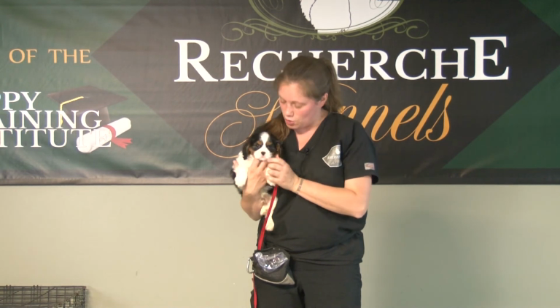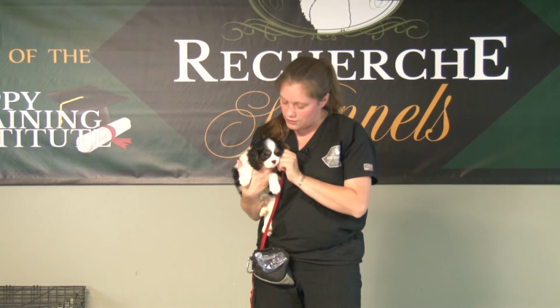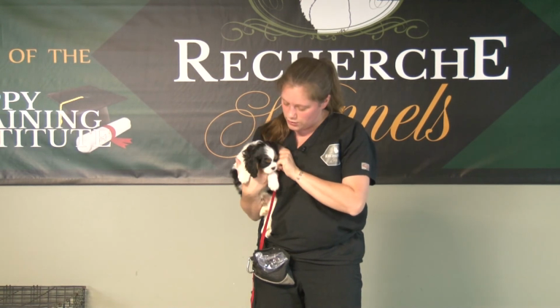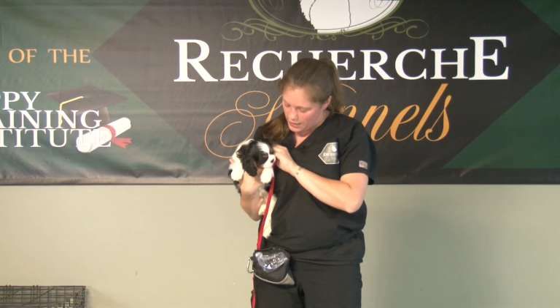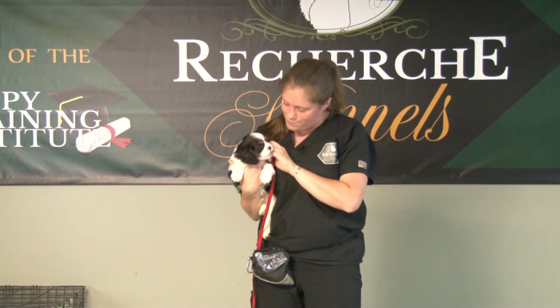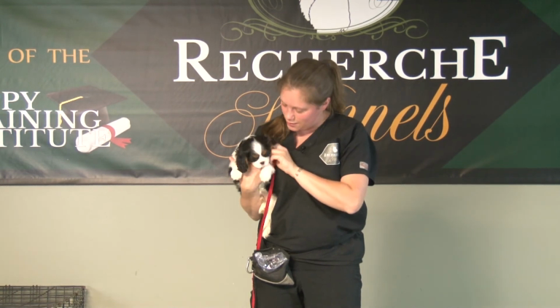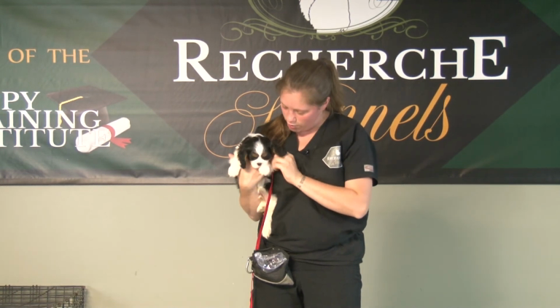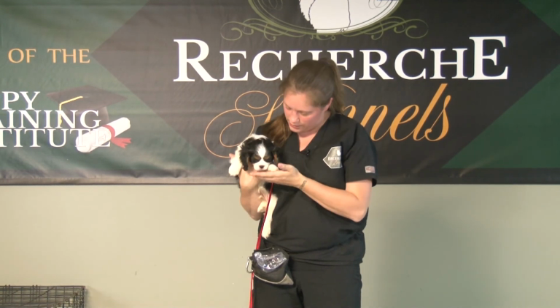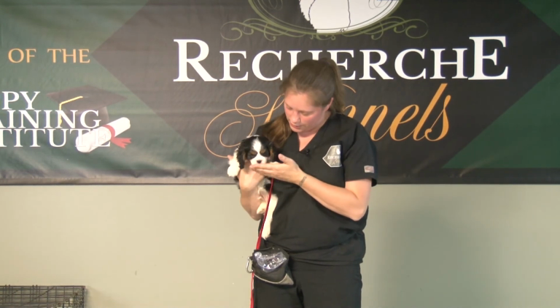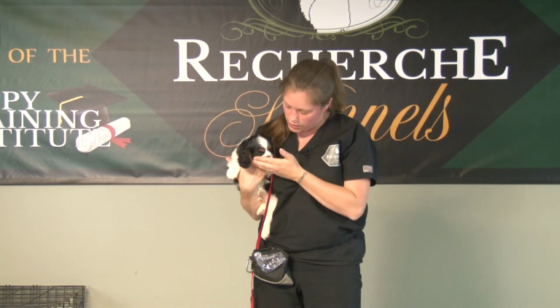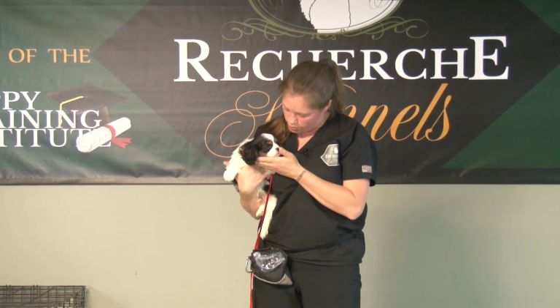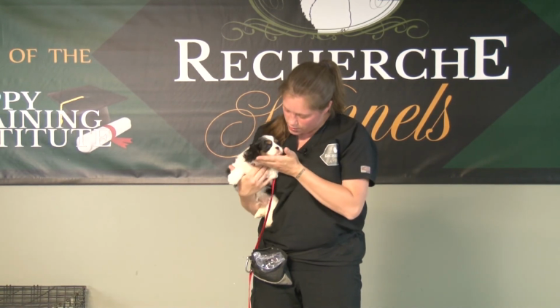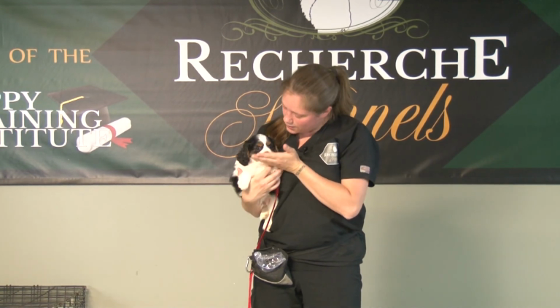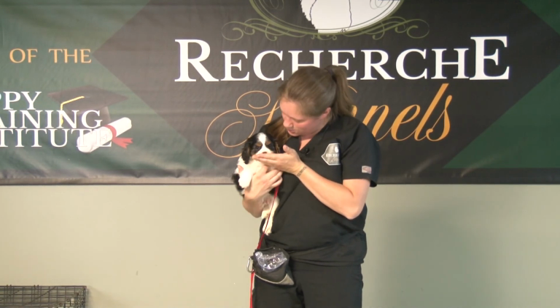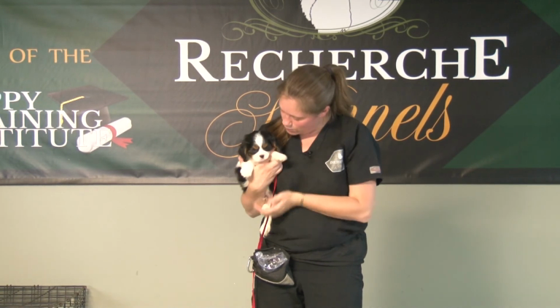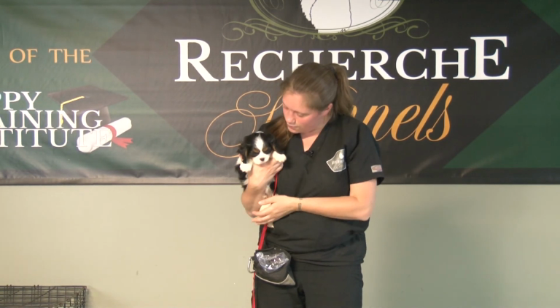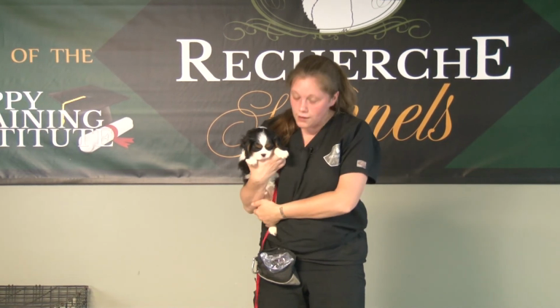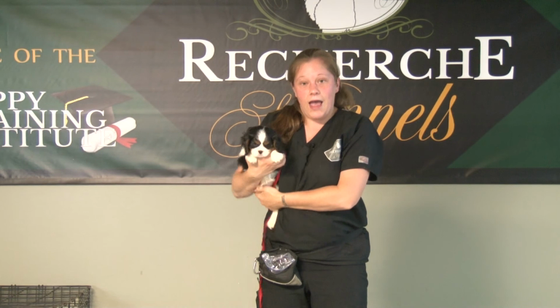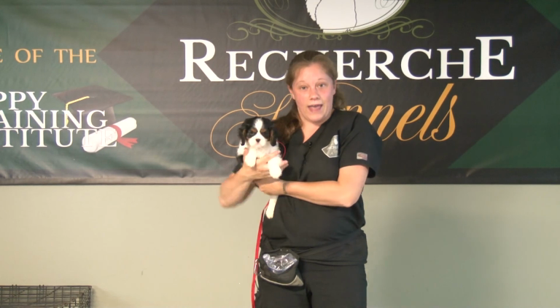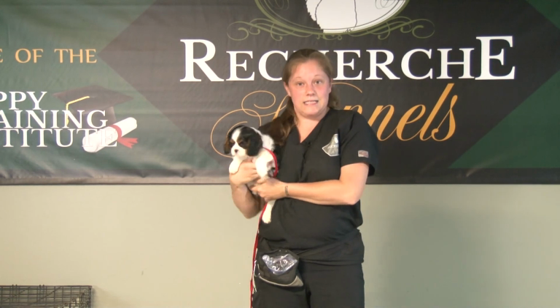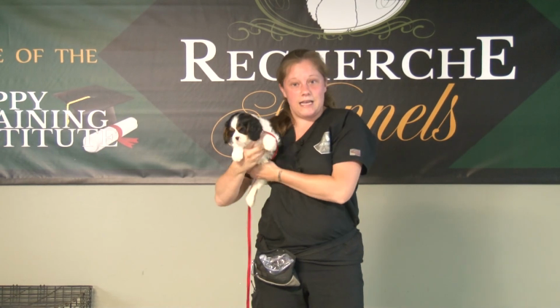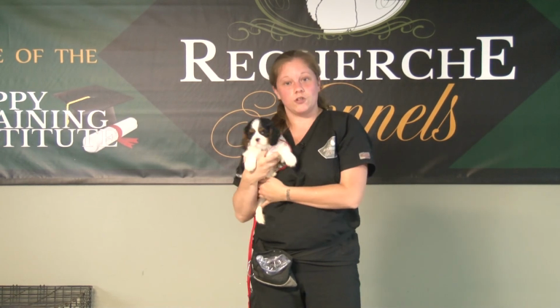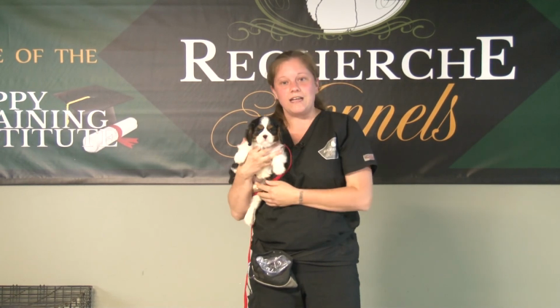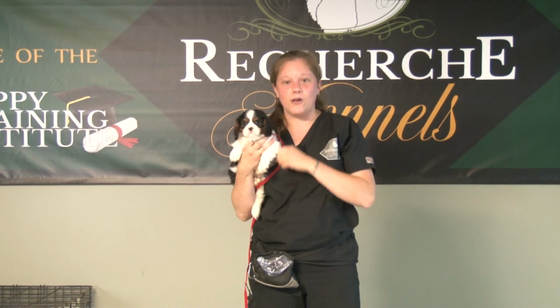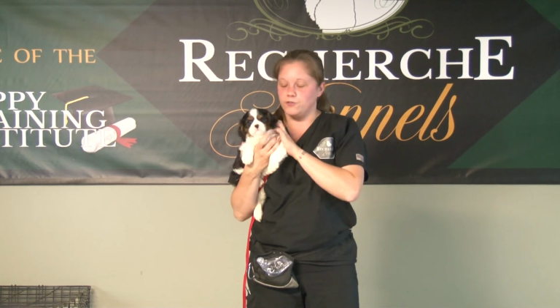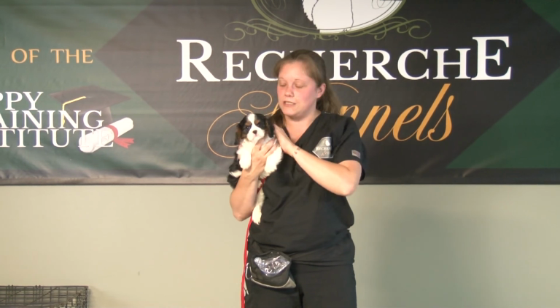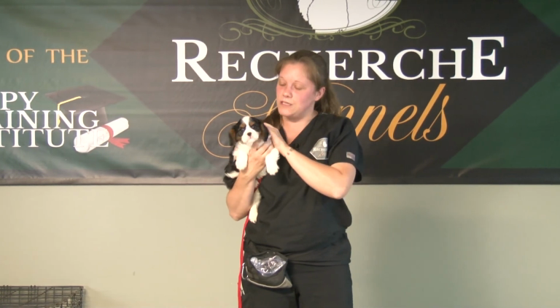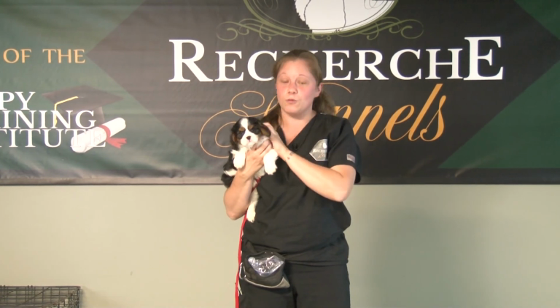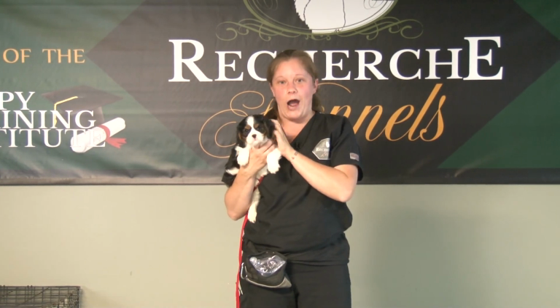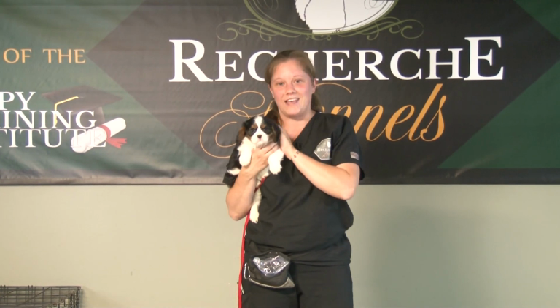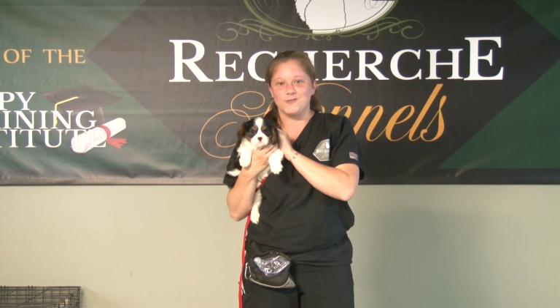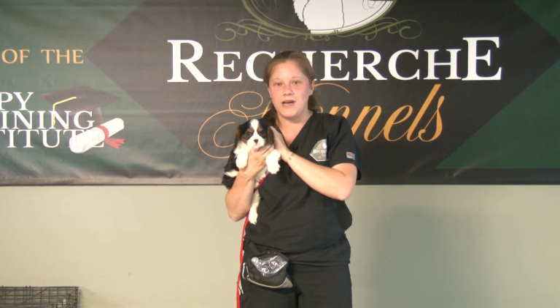Except for going down and going into the kennel where he really needs that lure, with everything else he actually is starting to understand it, and so he's going to make amazing progress in the next week or two. And that is a short training video of Trixie's Mr. Brown. Thank you so much.